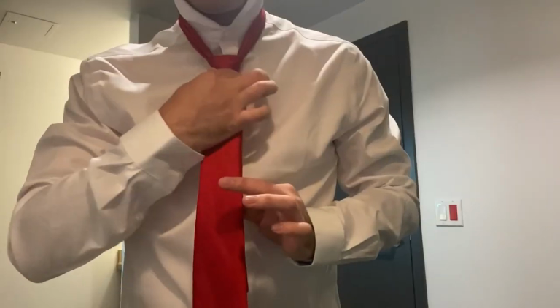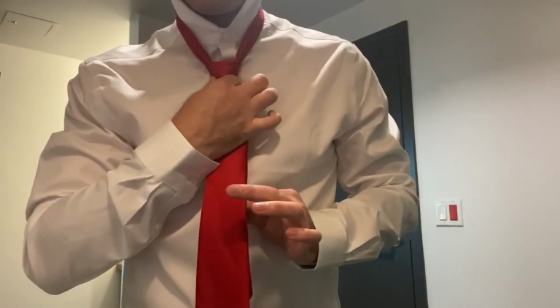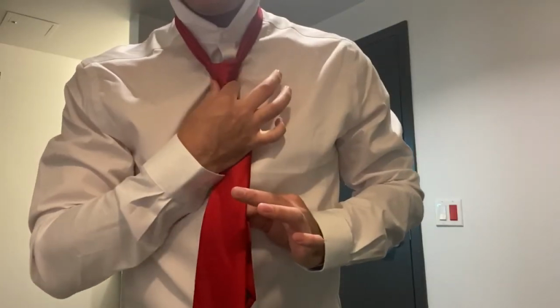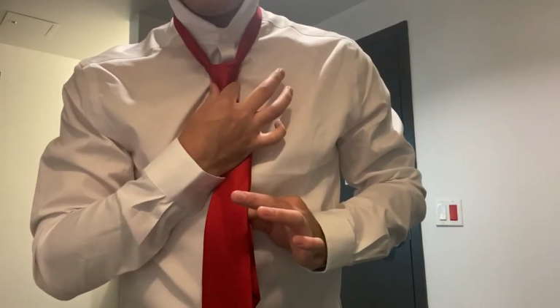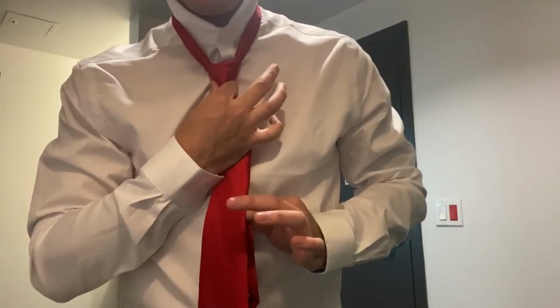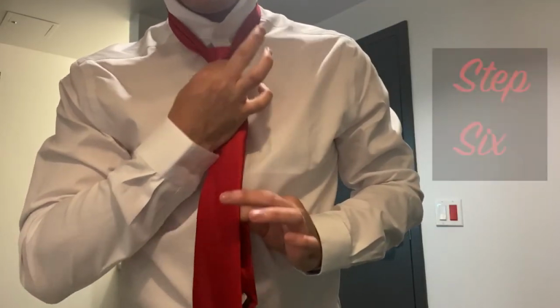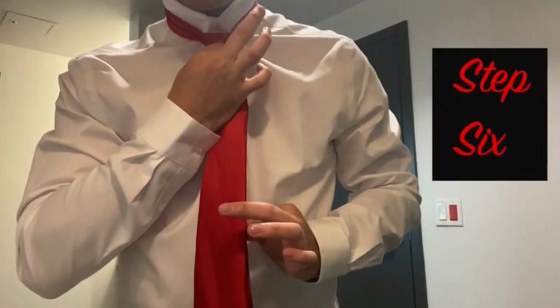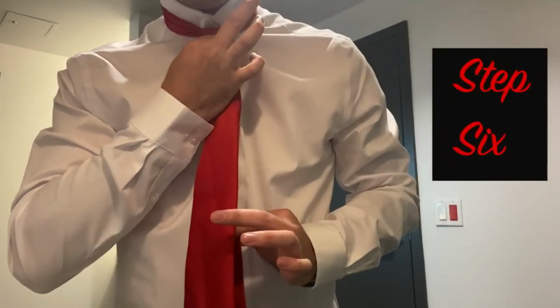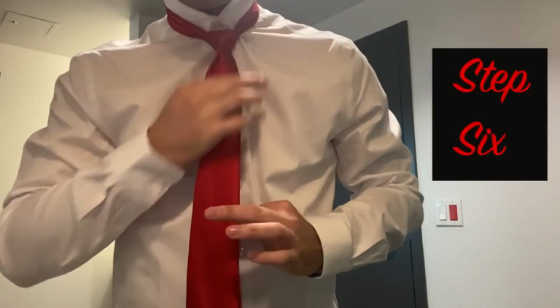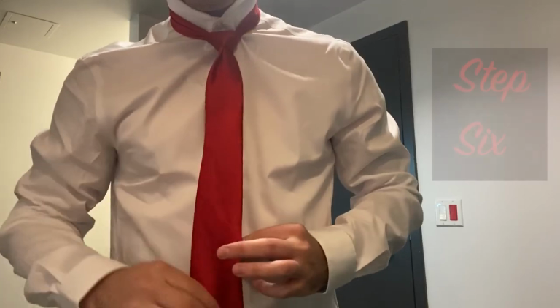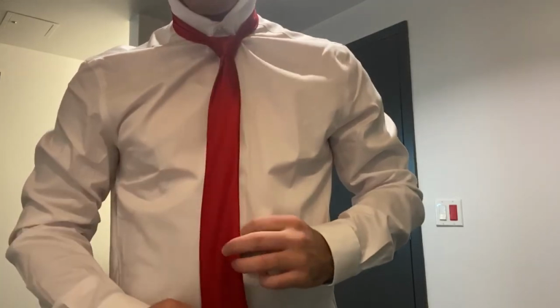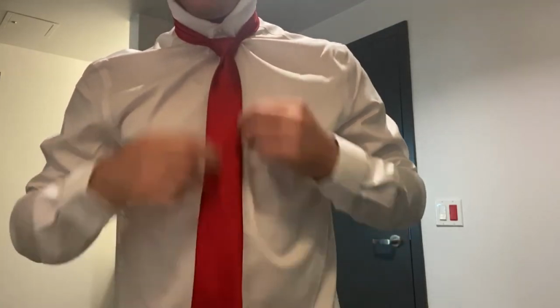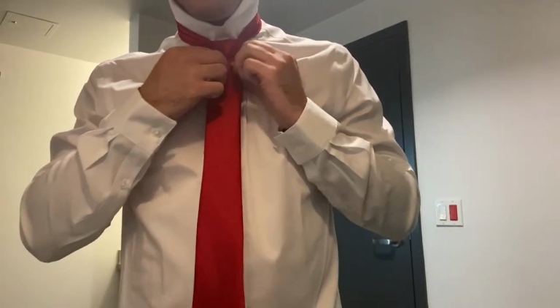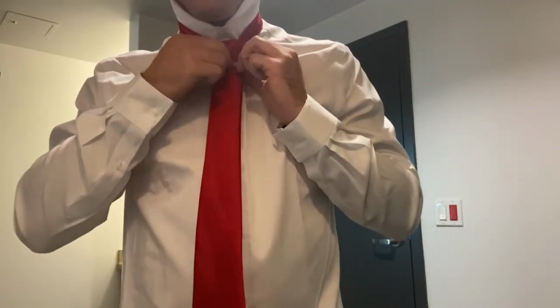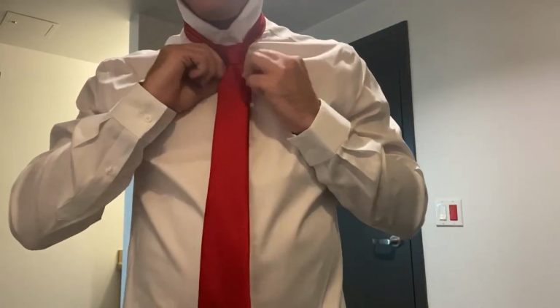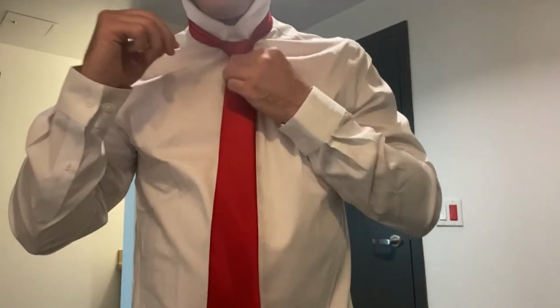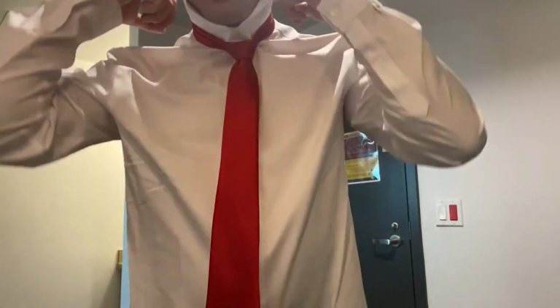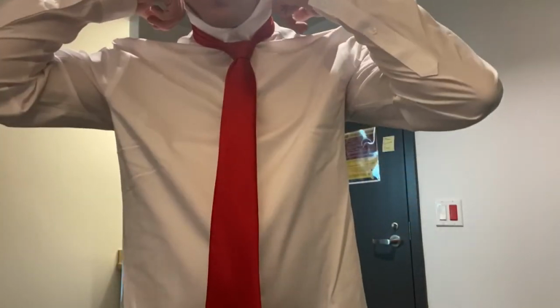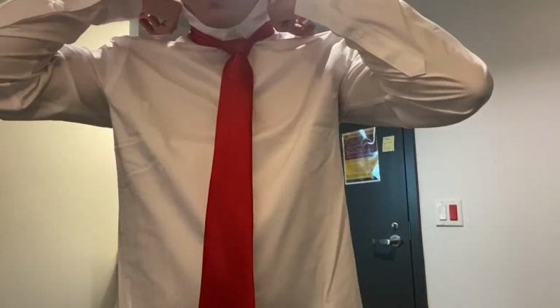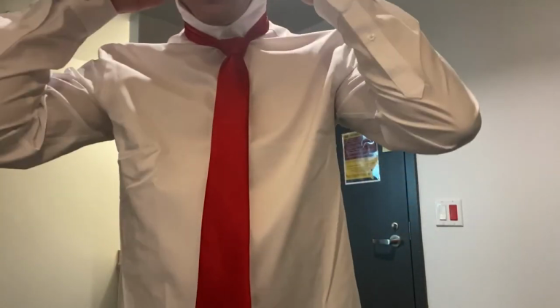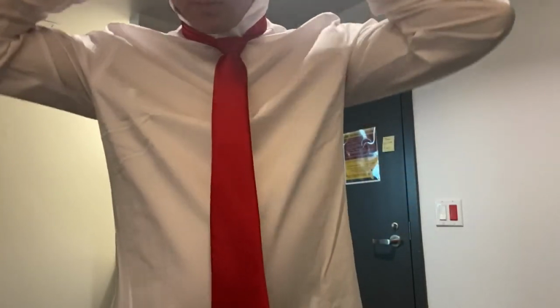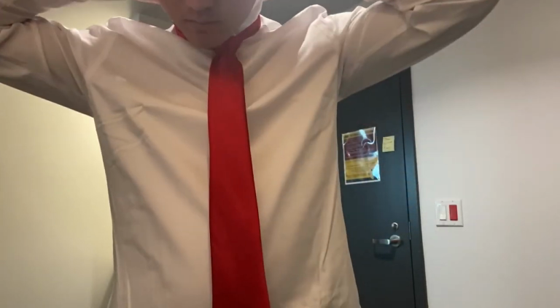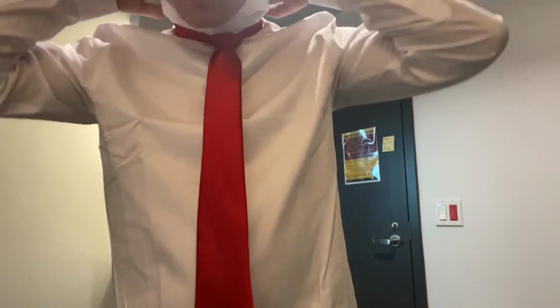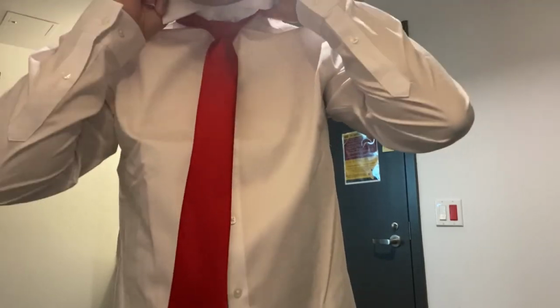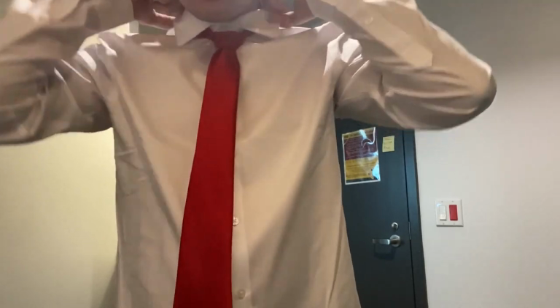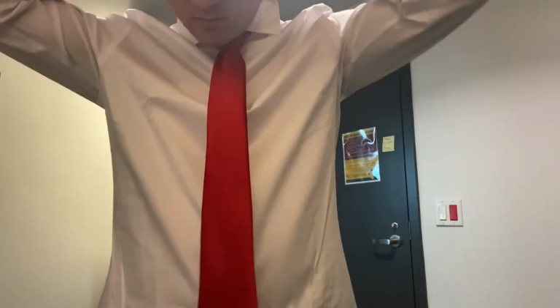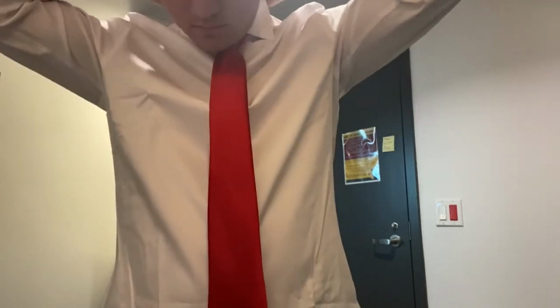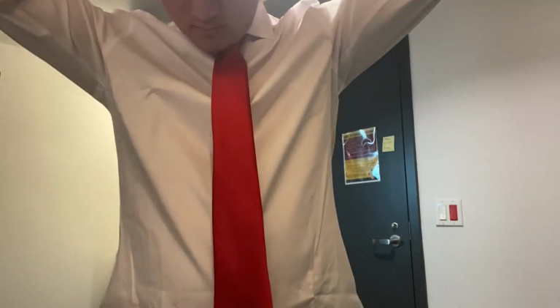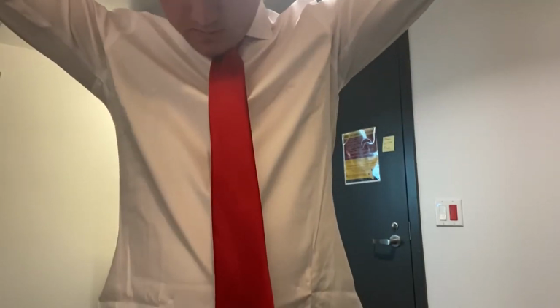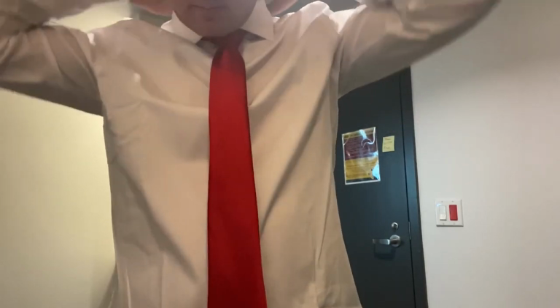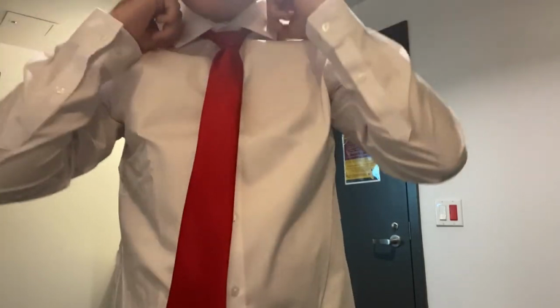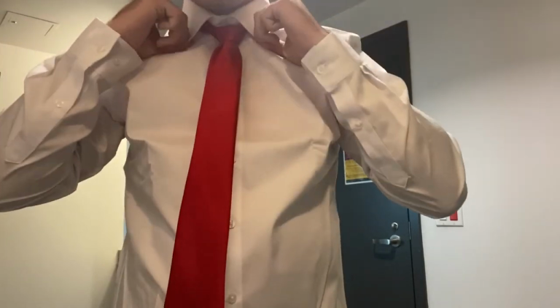Lastly, make sure to tighten your tie and then adjust your collar. You now know how to tie a Double Windsor tie.